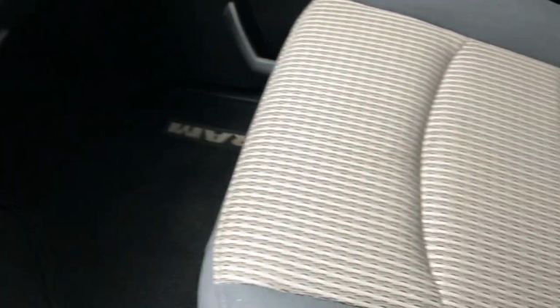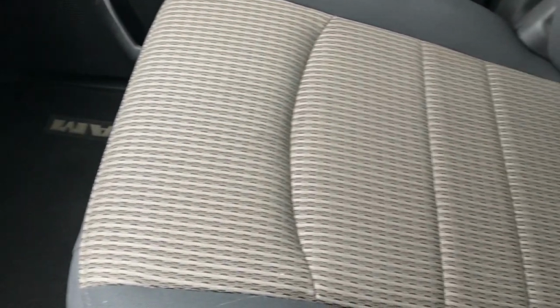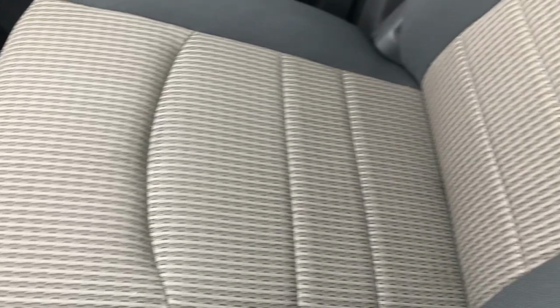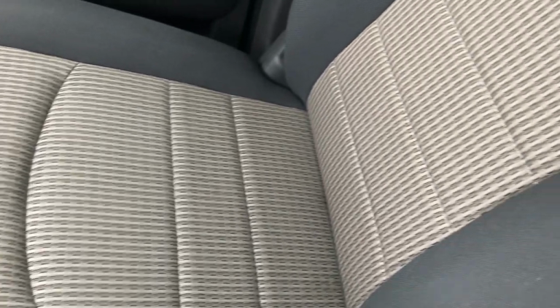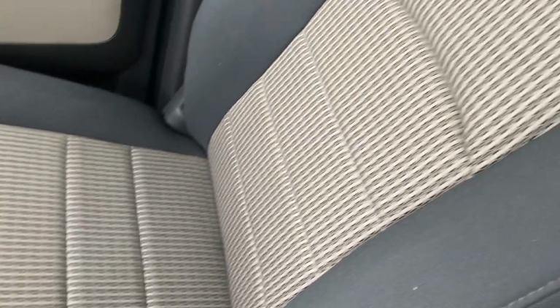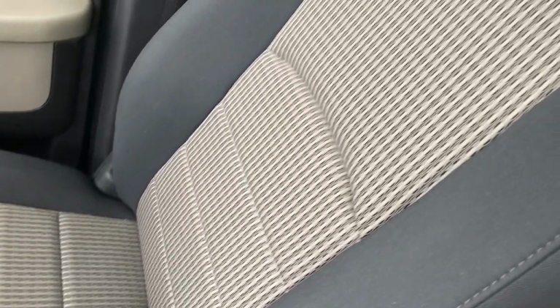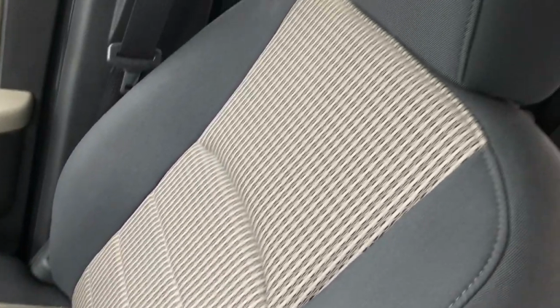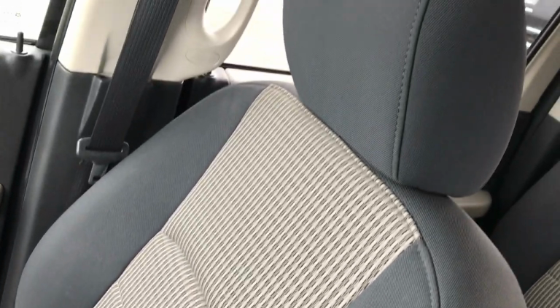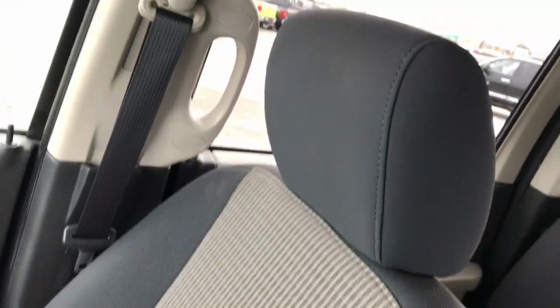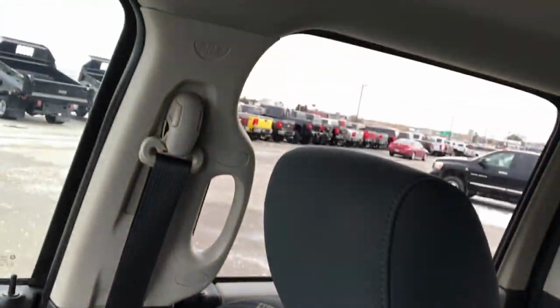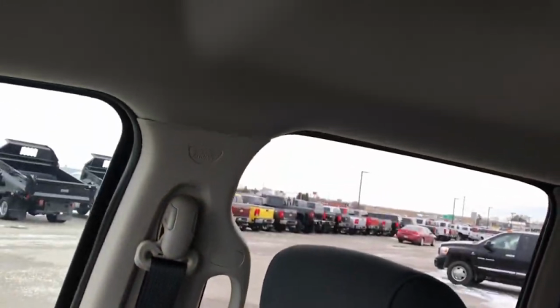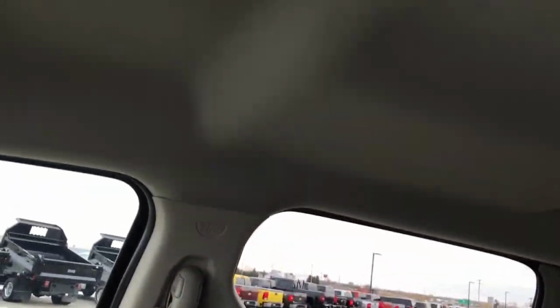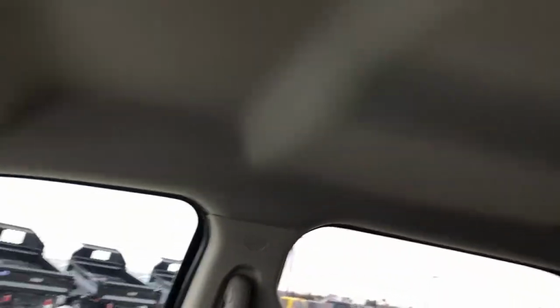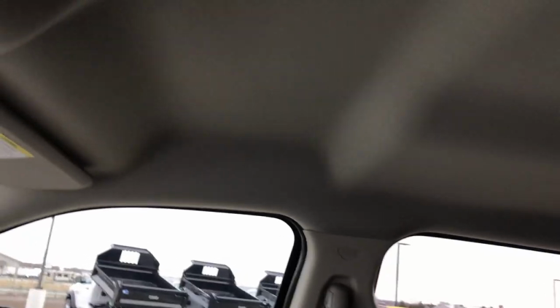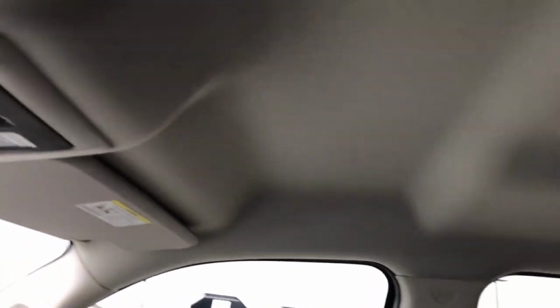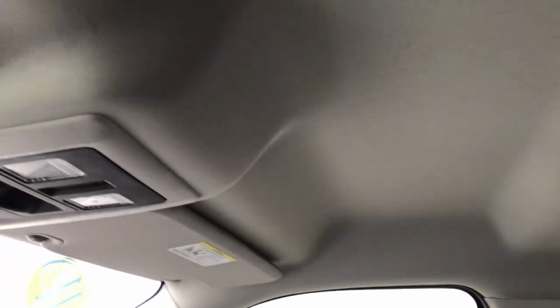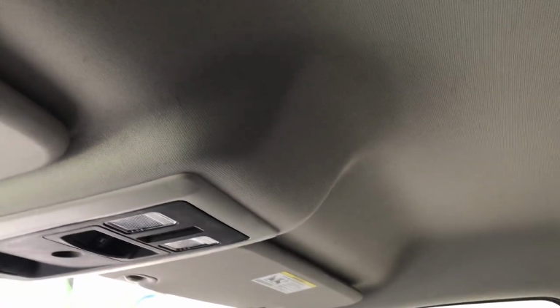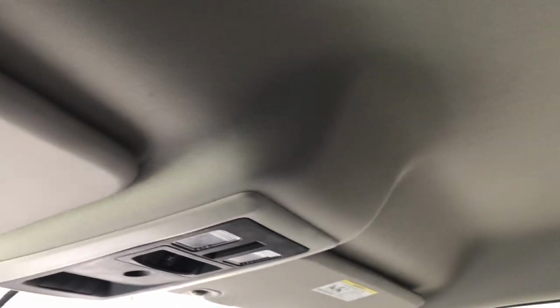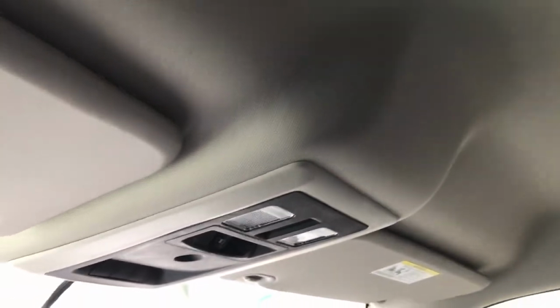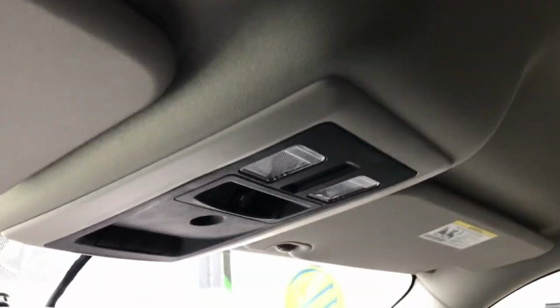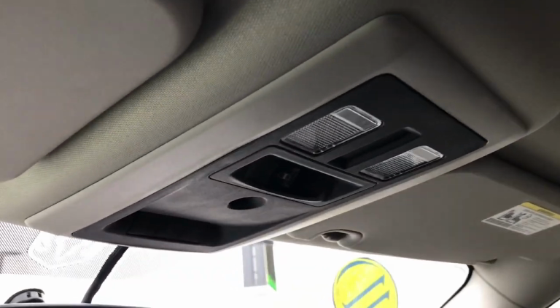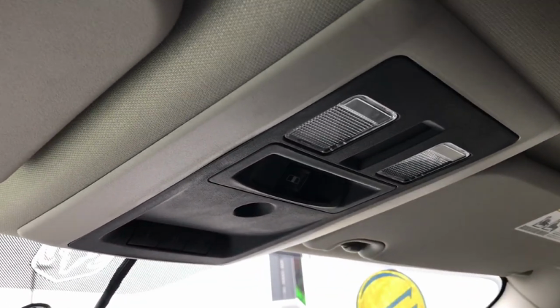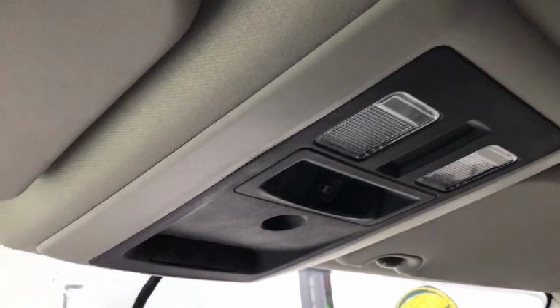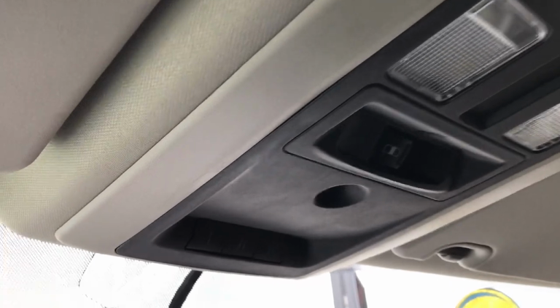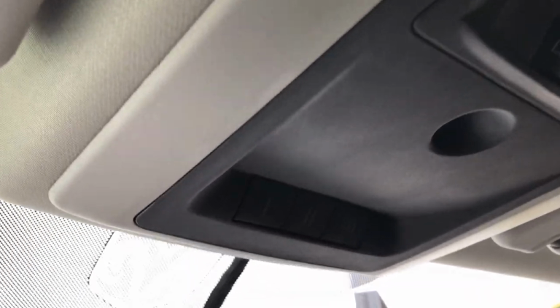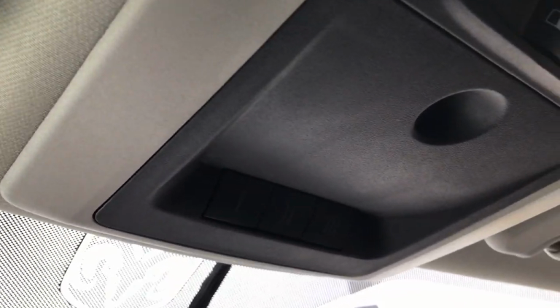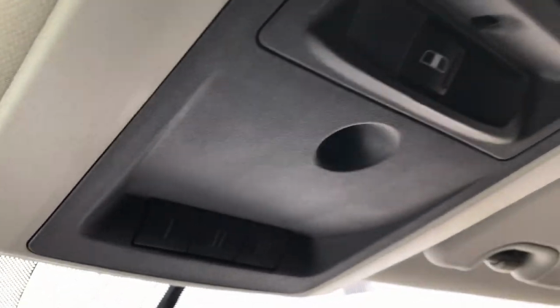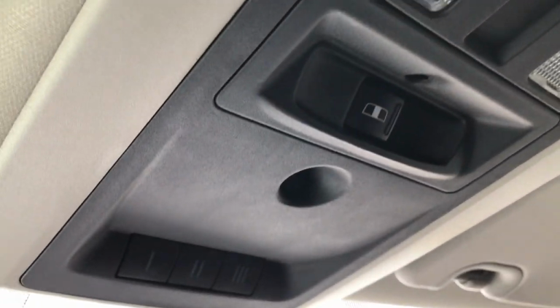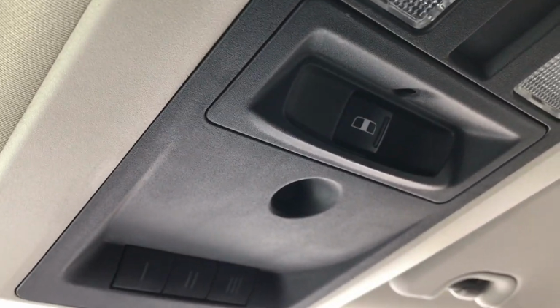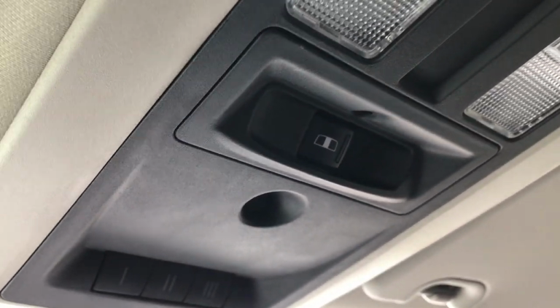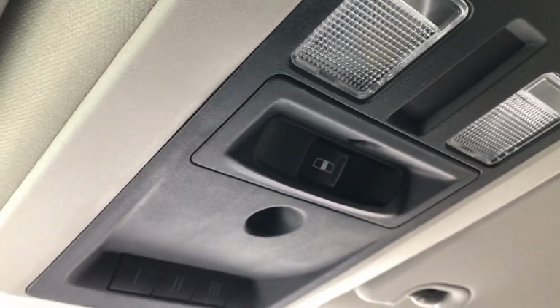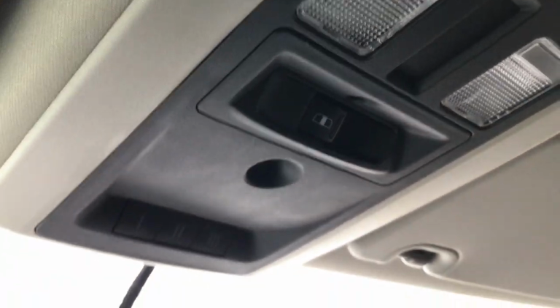Passenger seat is very, very clean — no rips or tears on that. This one does have side curtain airbags. The headliner is in really nice condition. It has a HomeLink system and a power sliding rear window.